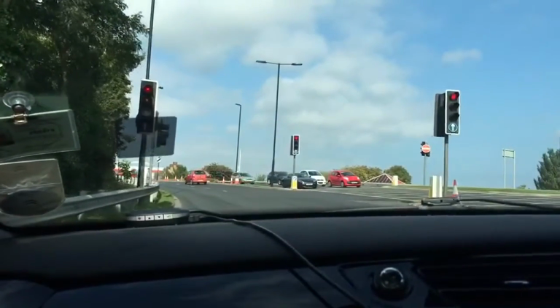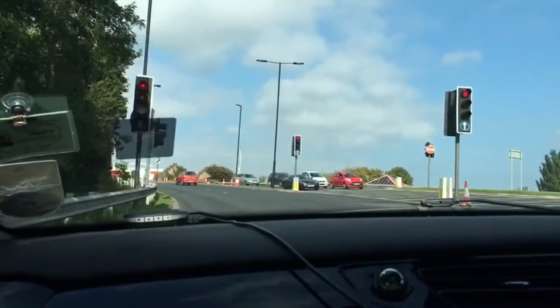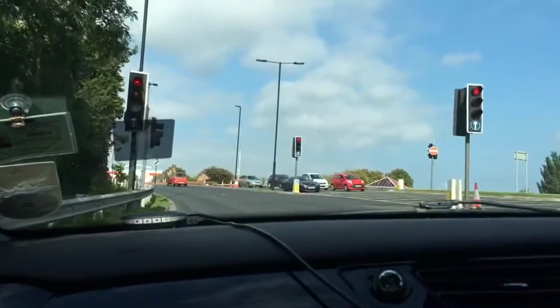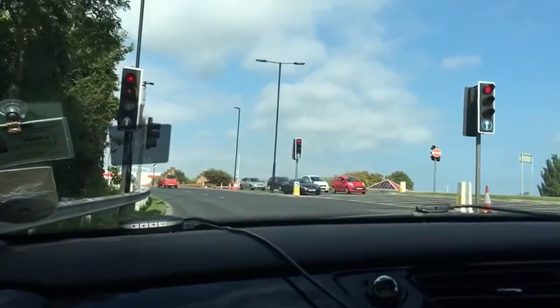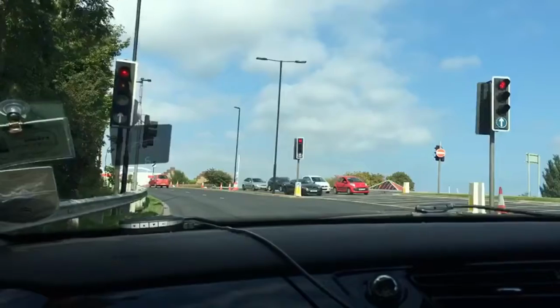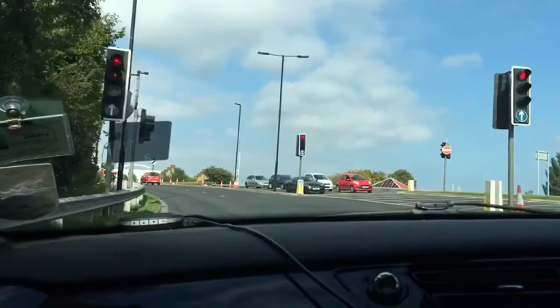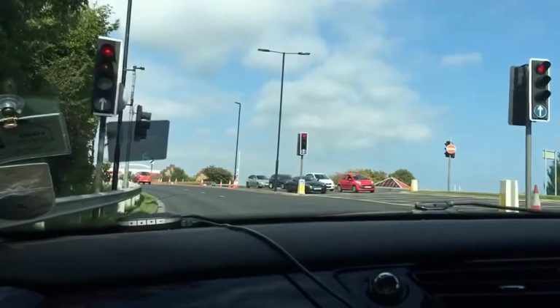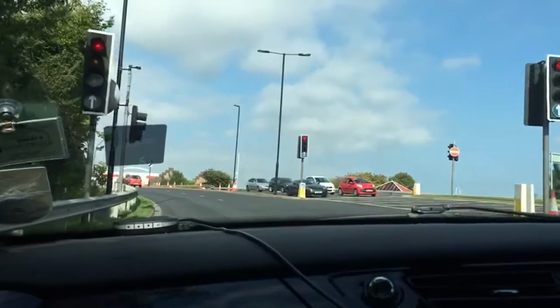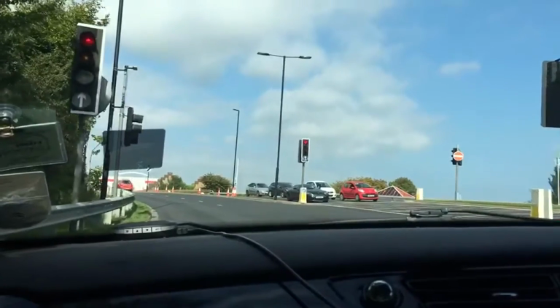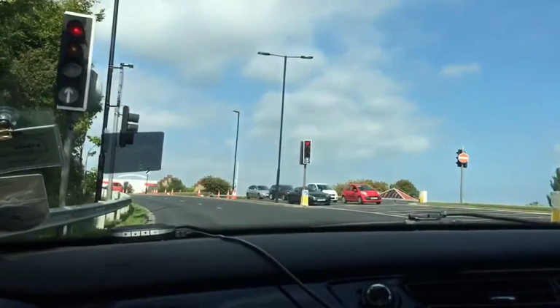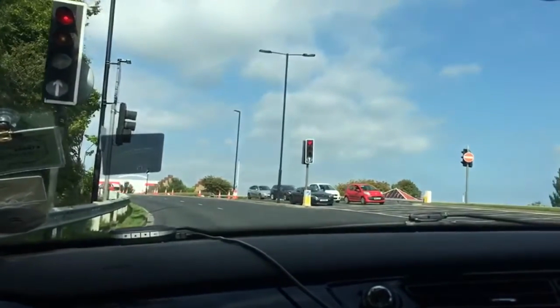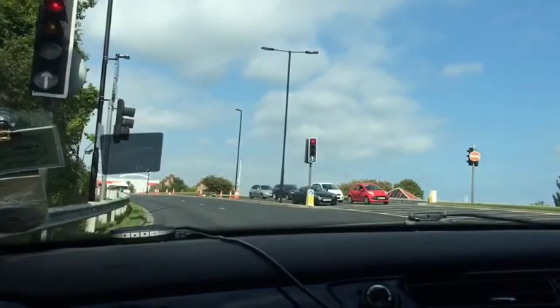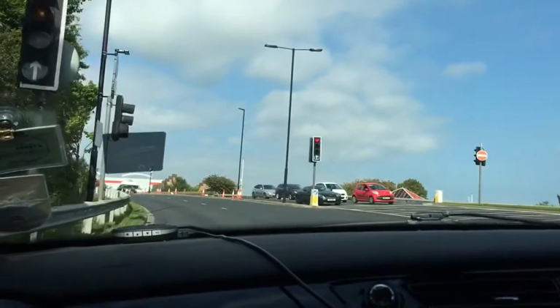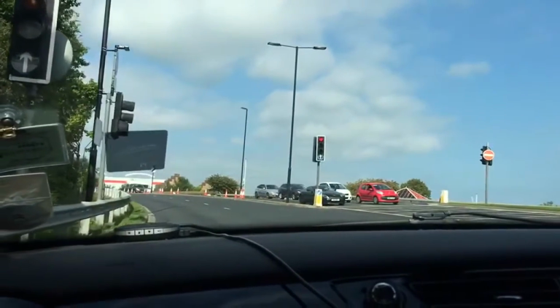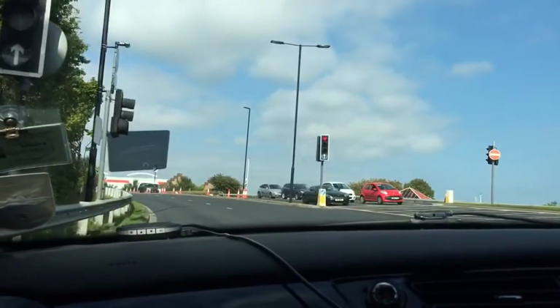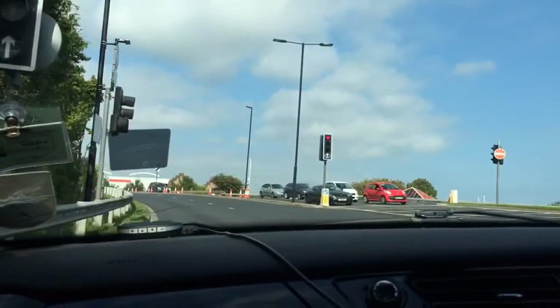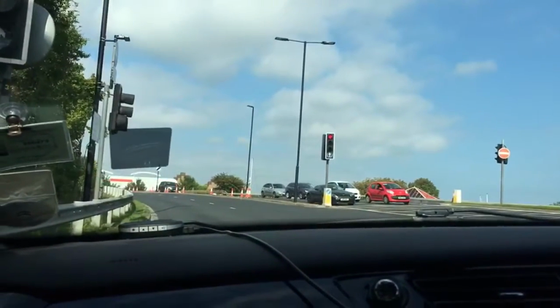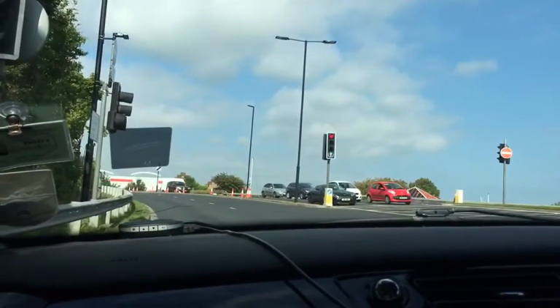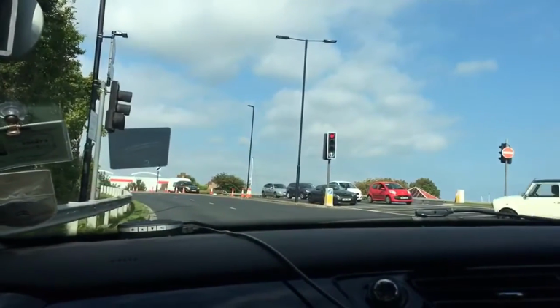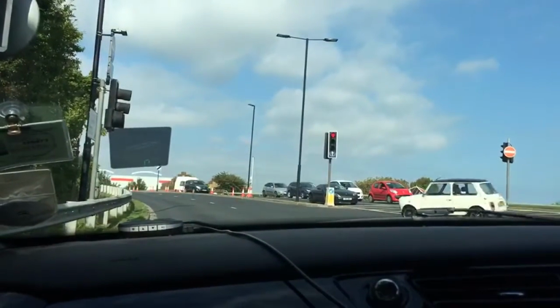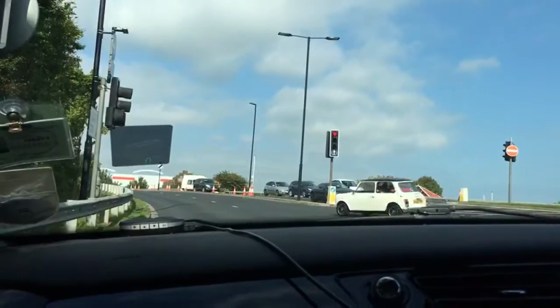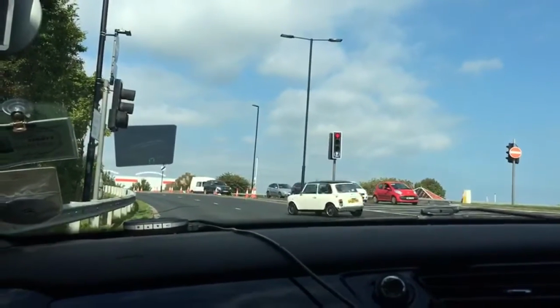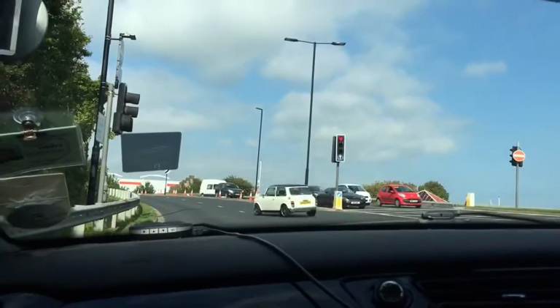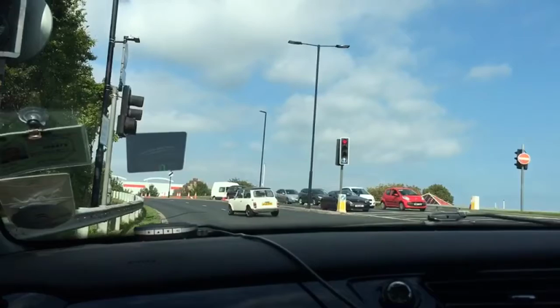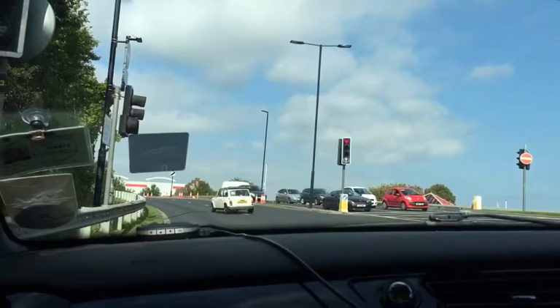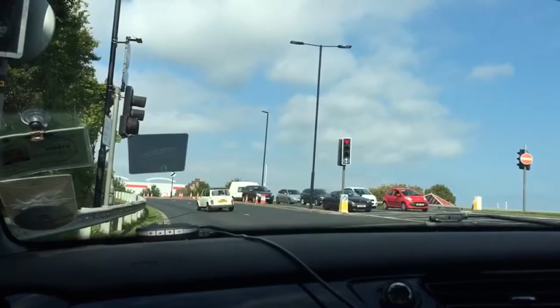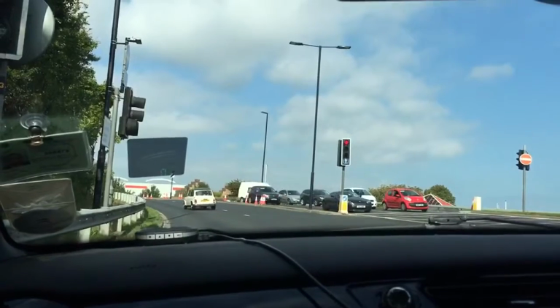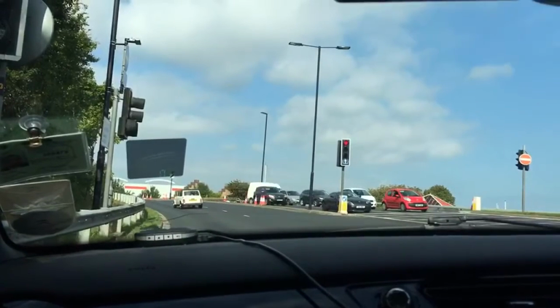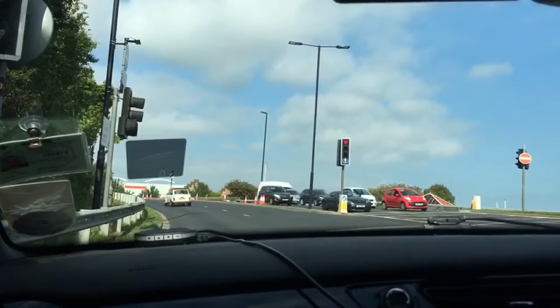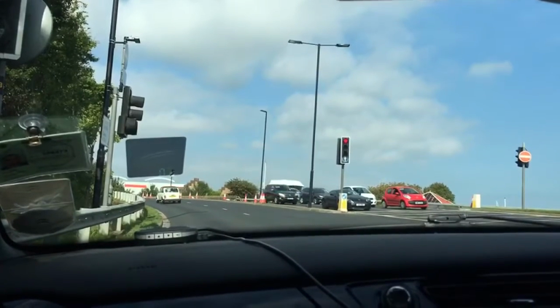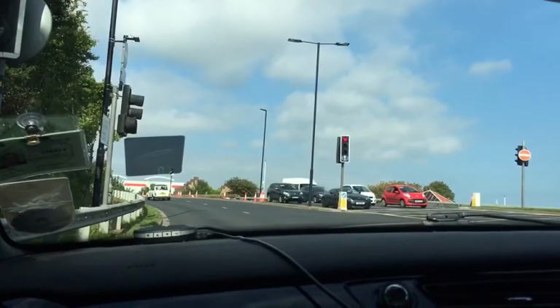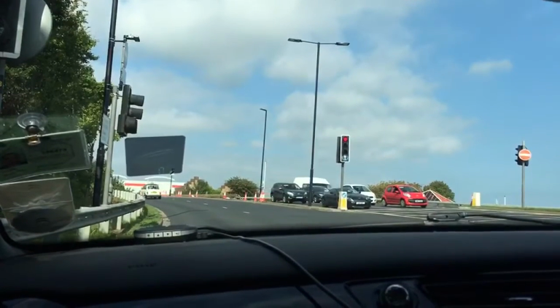As I'm coming up to the line now I'm rechecking my mirrors again to ensure that I know what's going on down either side of the car. At the moment it all looks safe behind me.